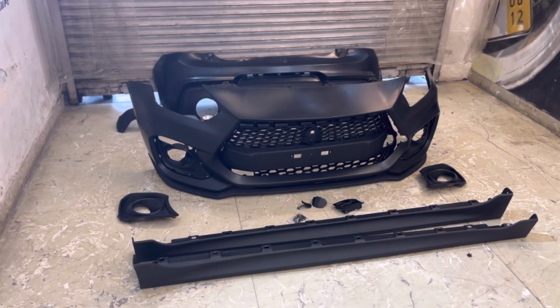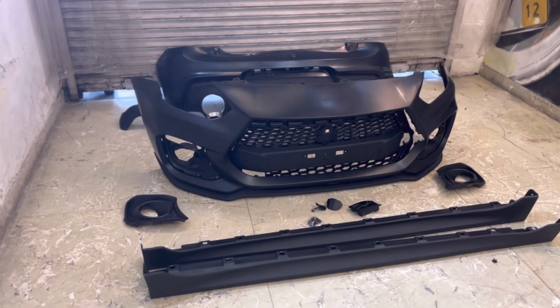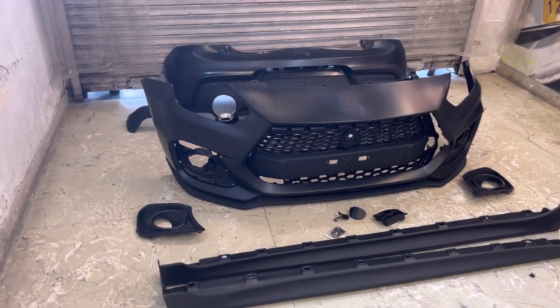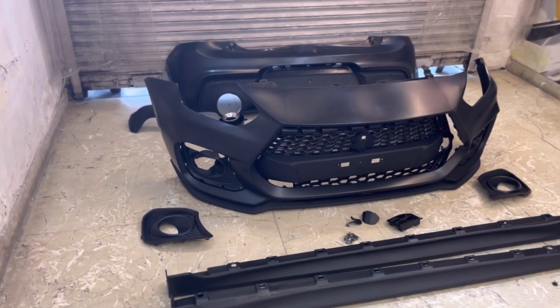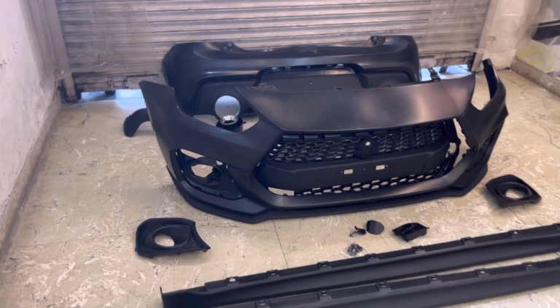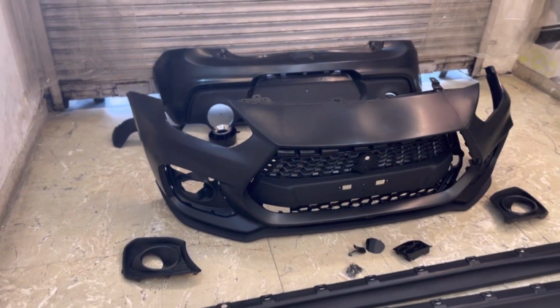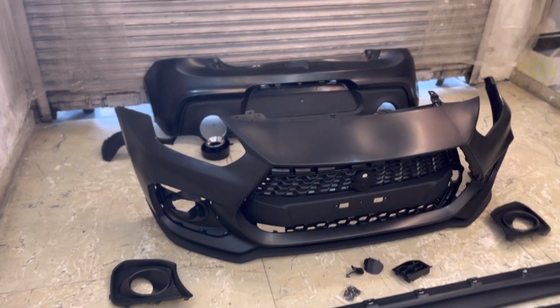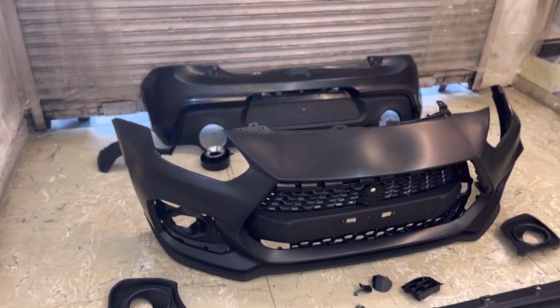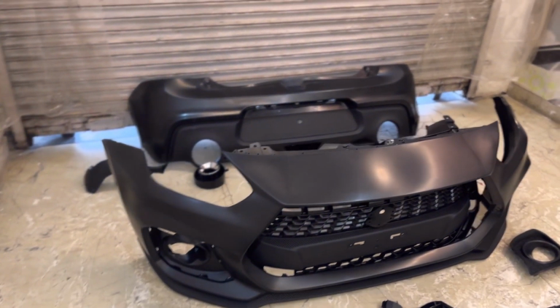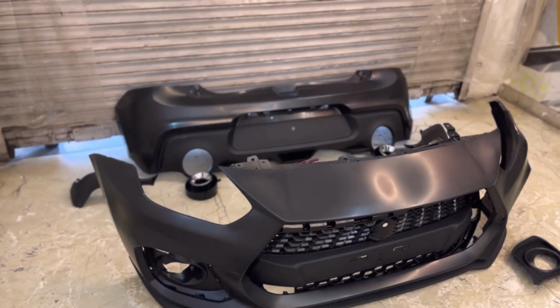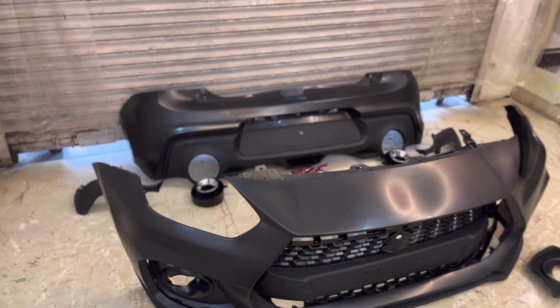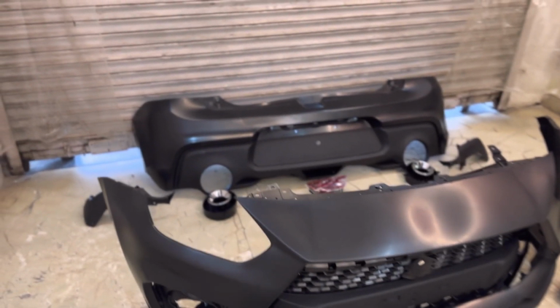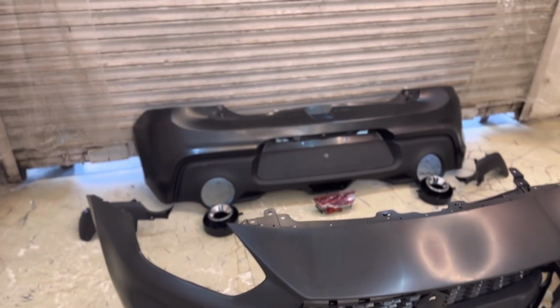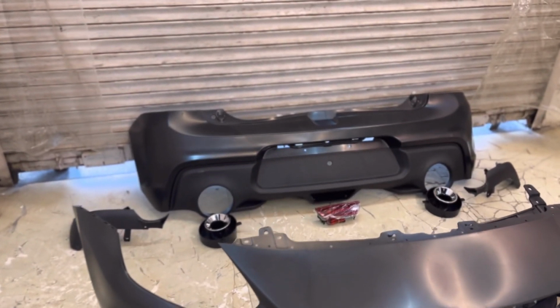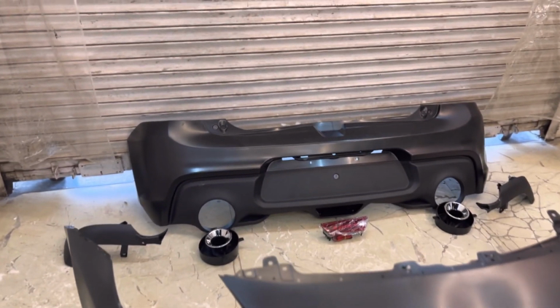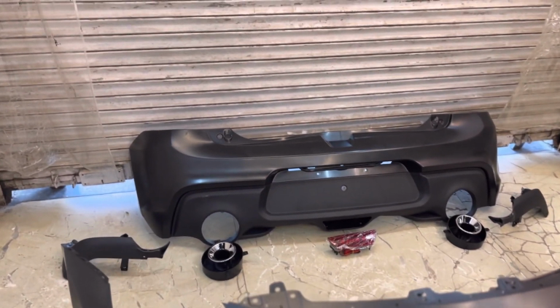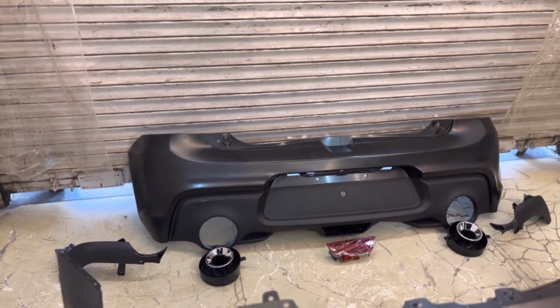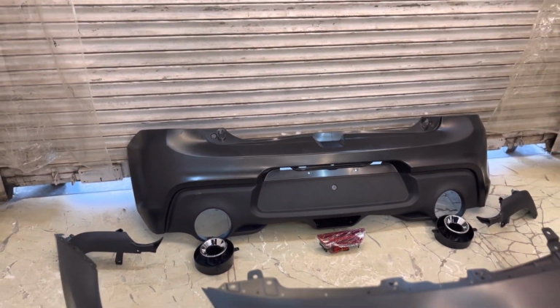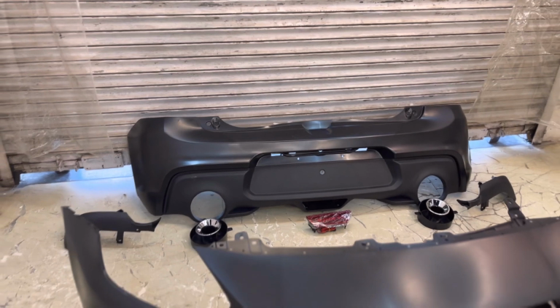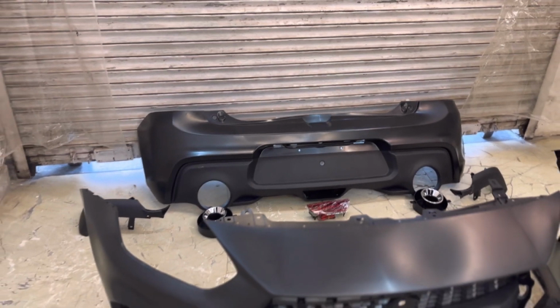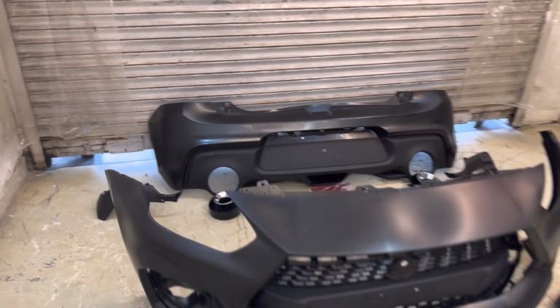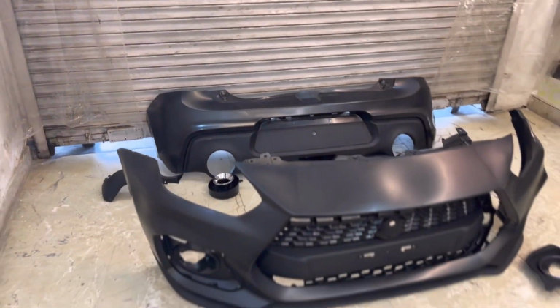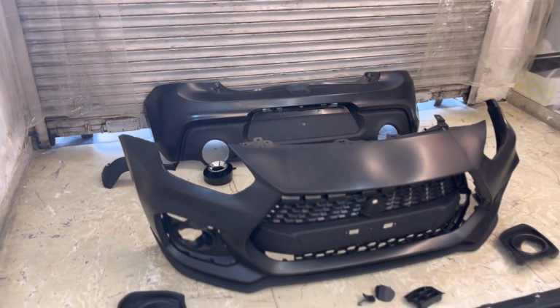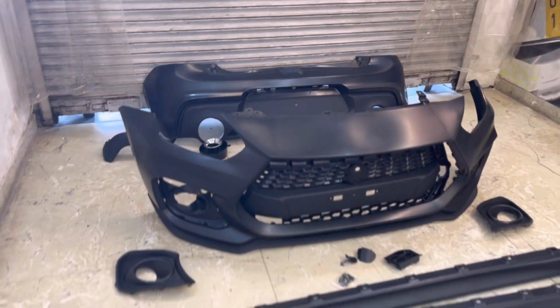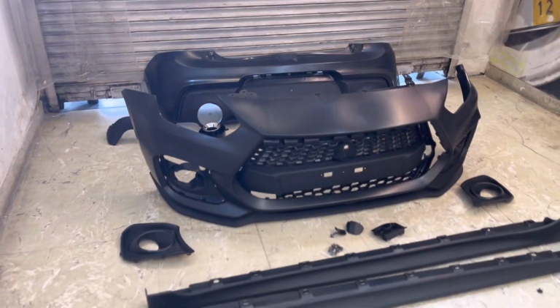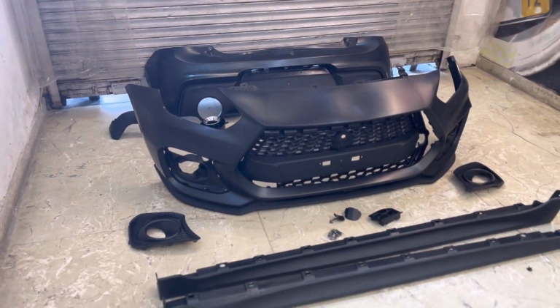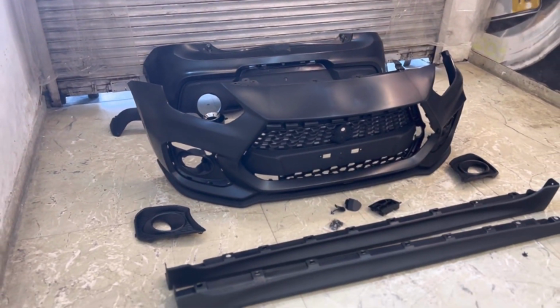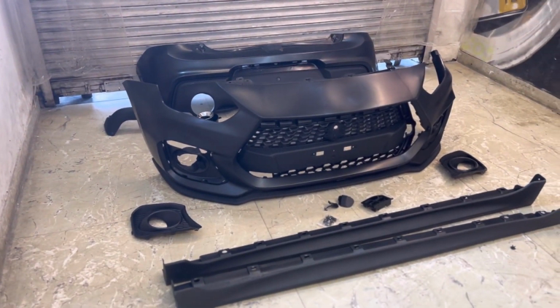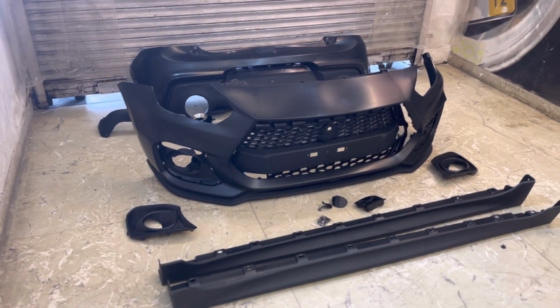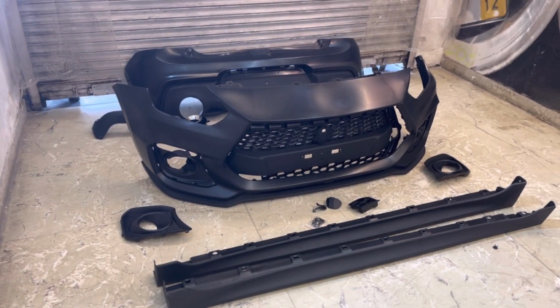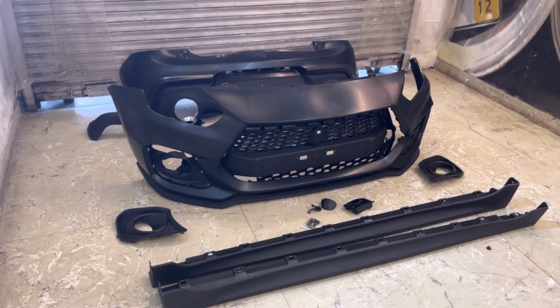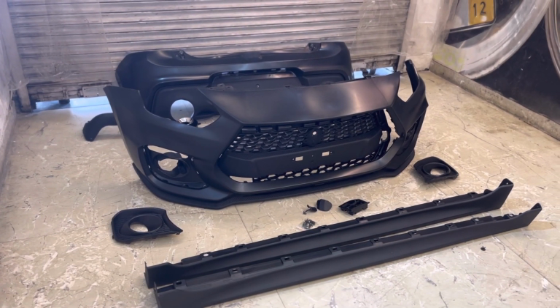Guys, this body kit is not normal. This is the carbon fiber edition. I will tell you what it is. First of all, let me provide you the specifications of this body kit.